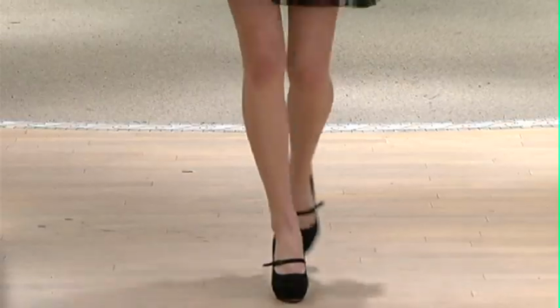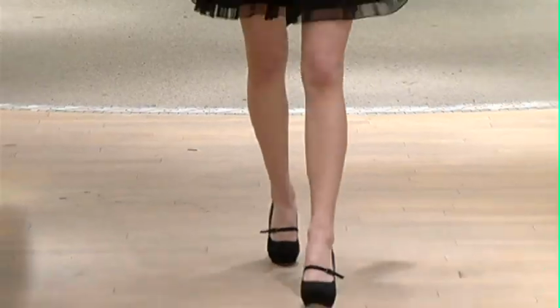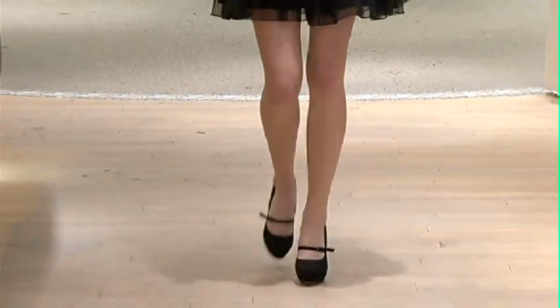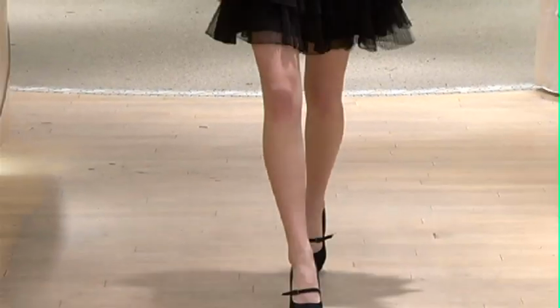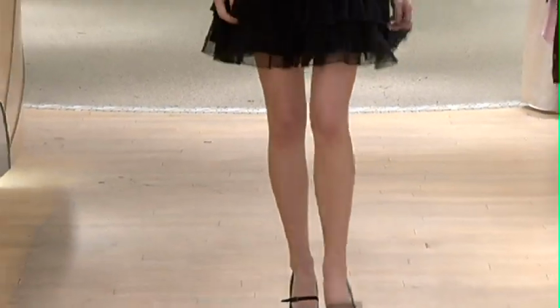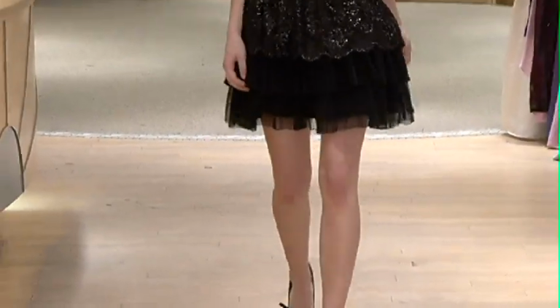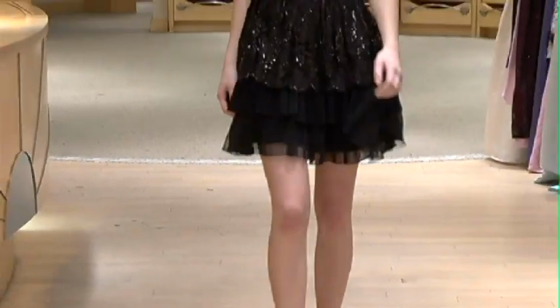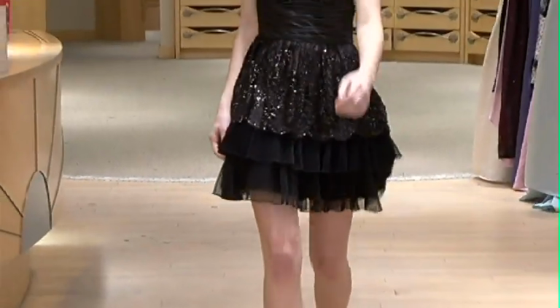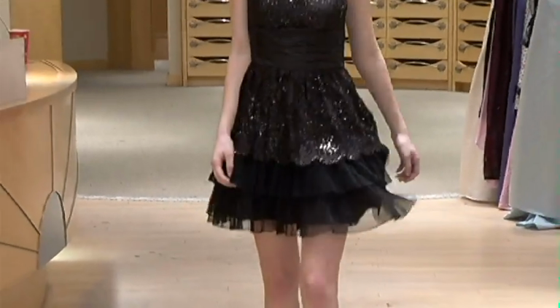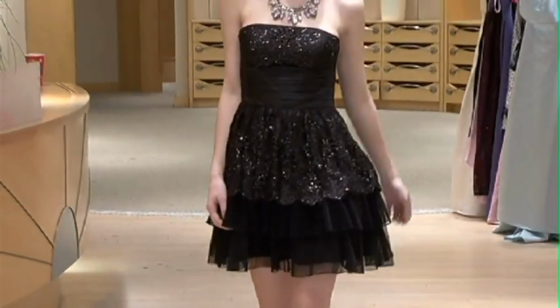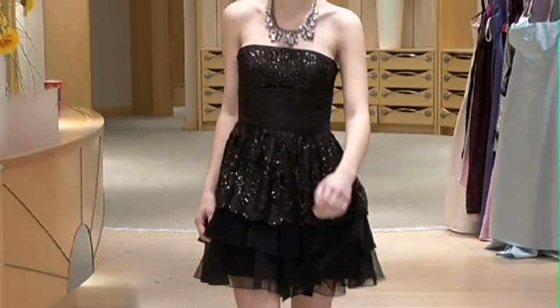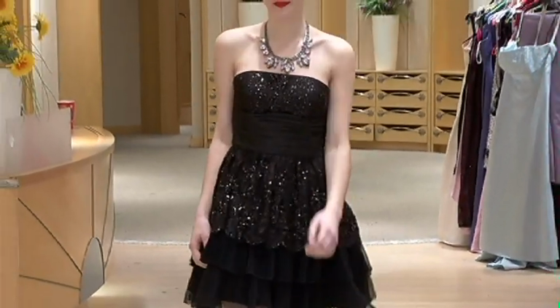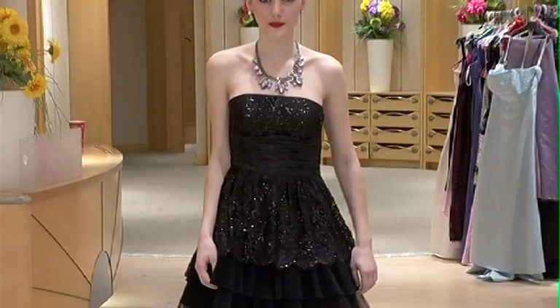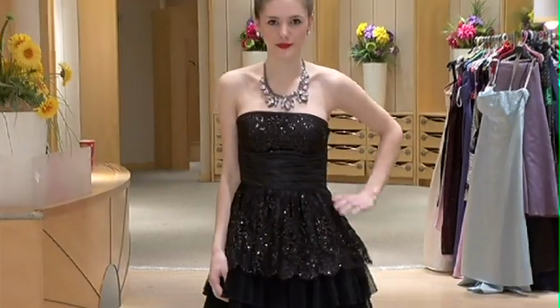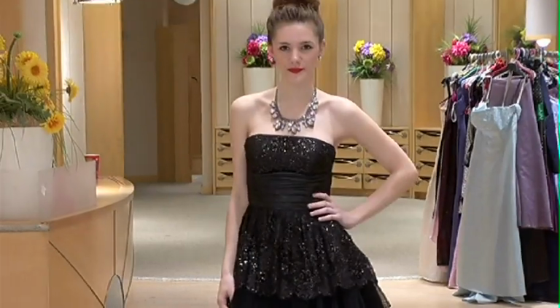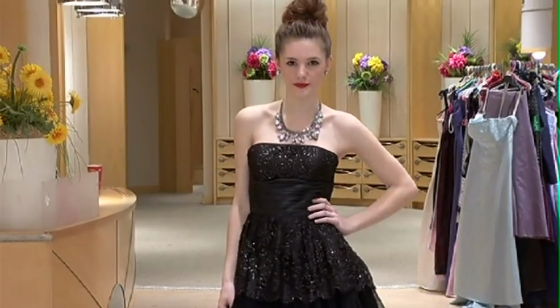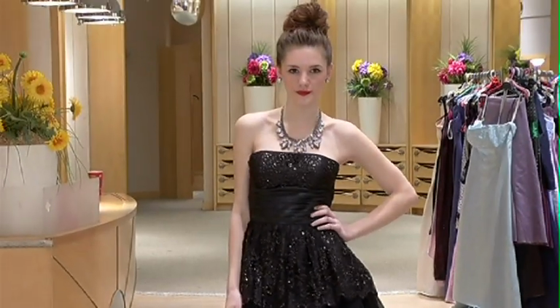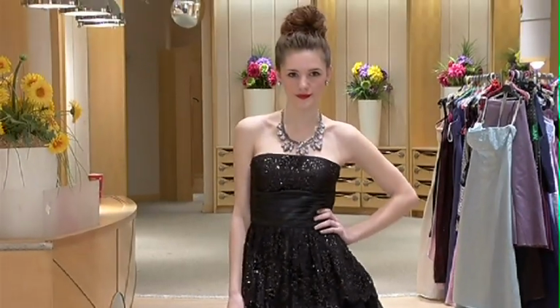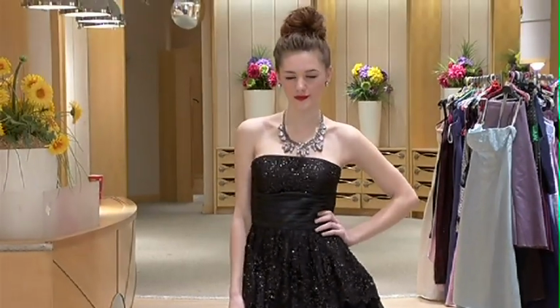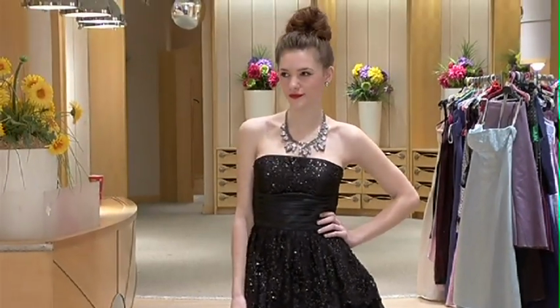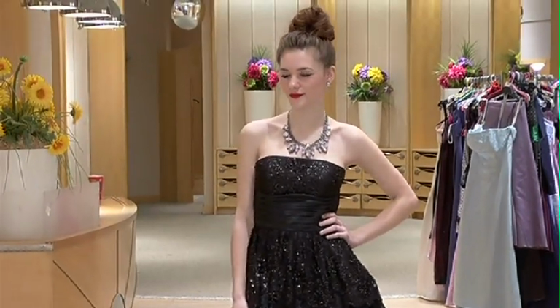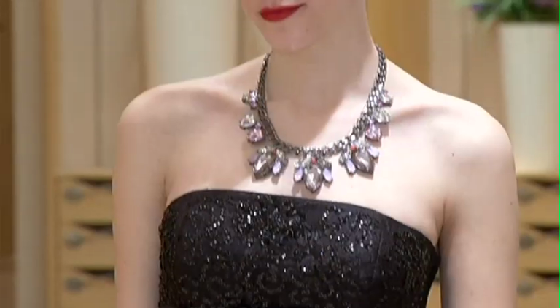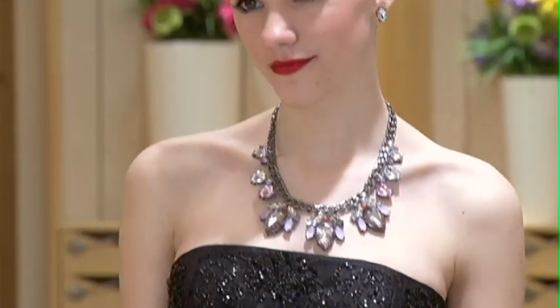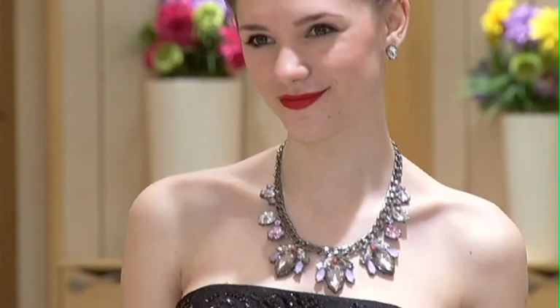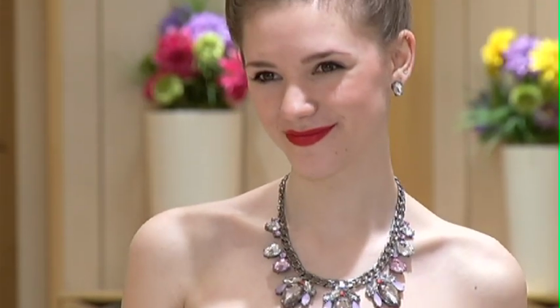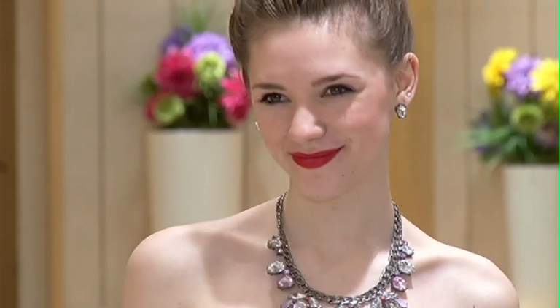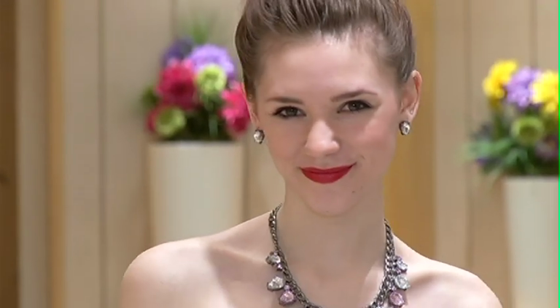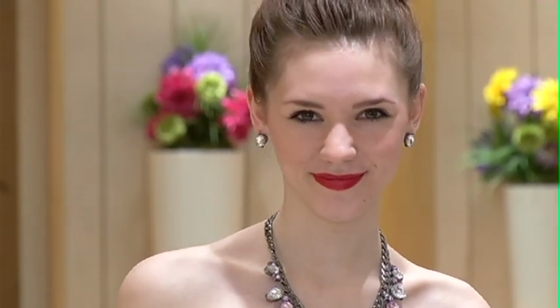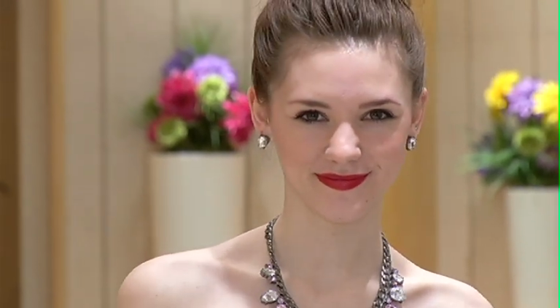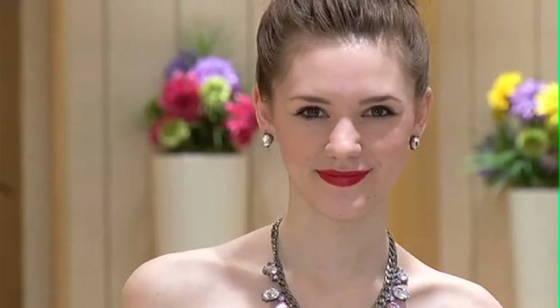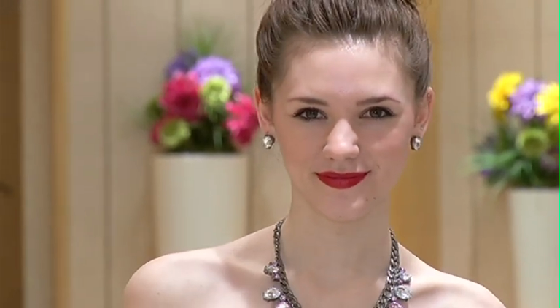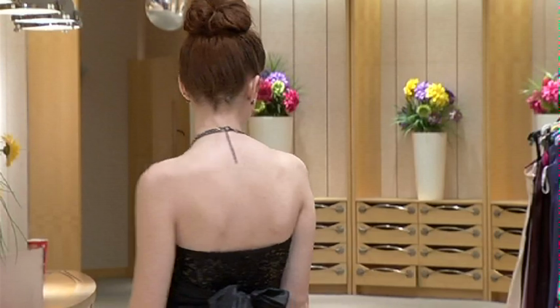You'll notice this one is a beautiful, sparkly, fun, funky rocker style dress. We've paired it with some nice chunky jewels.